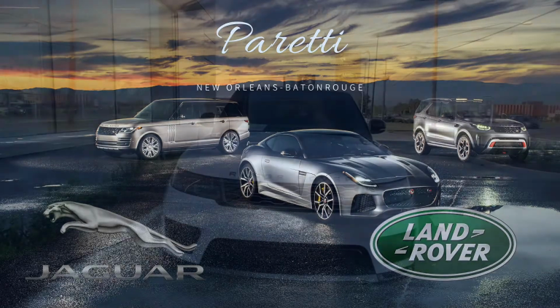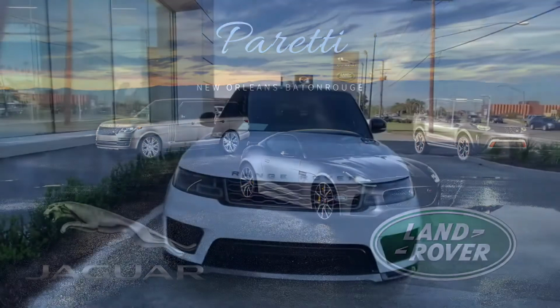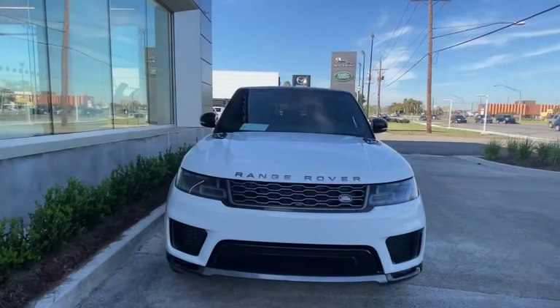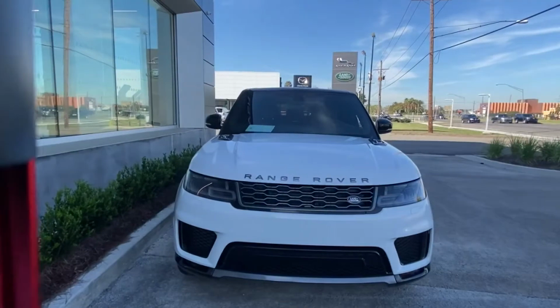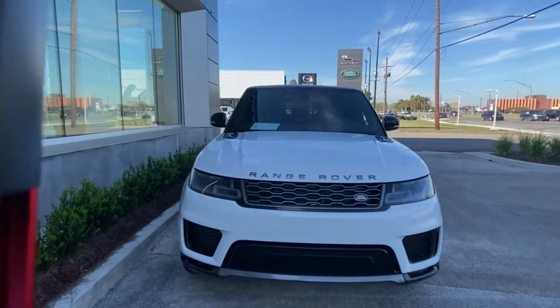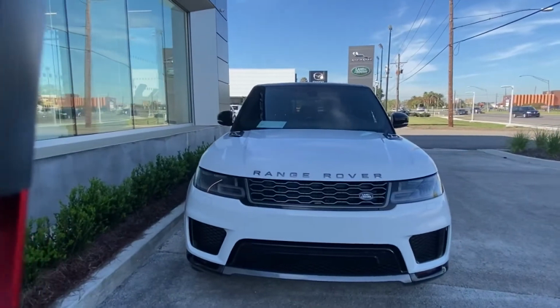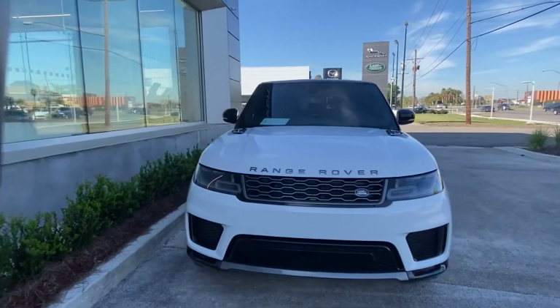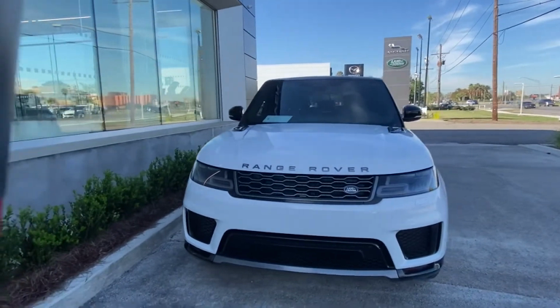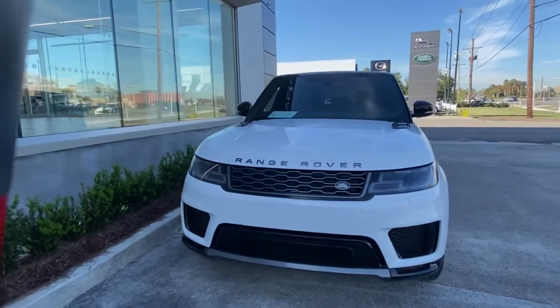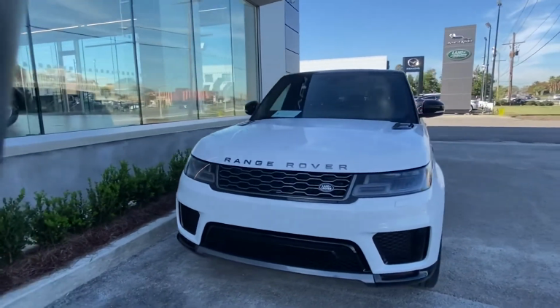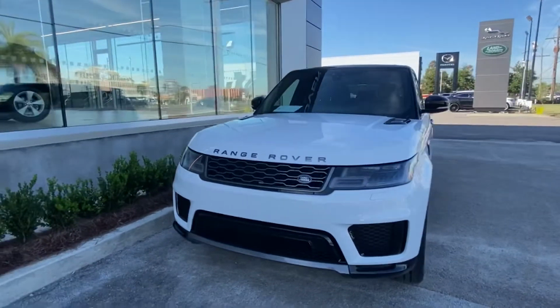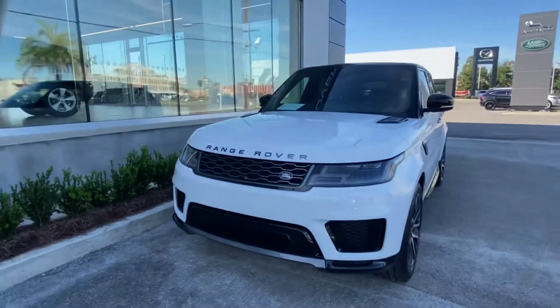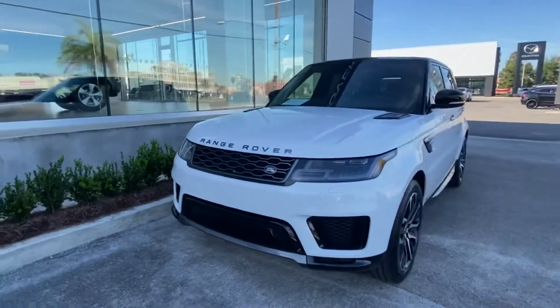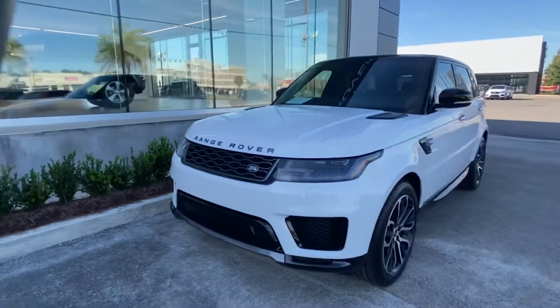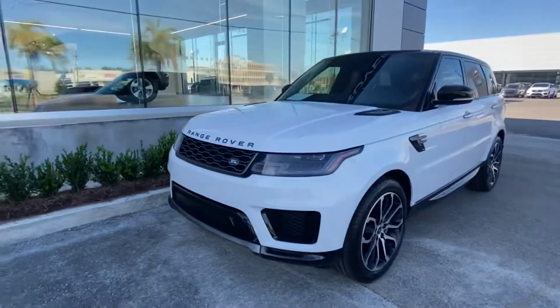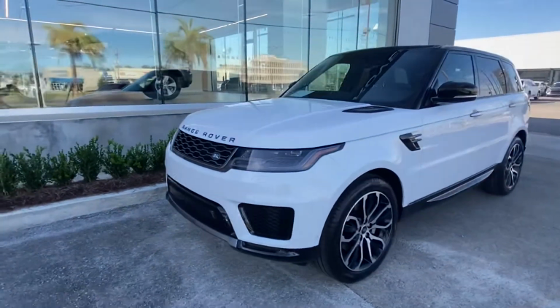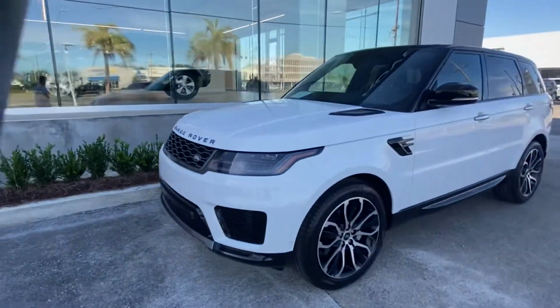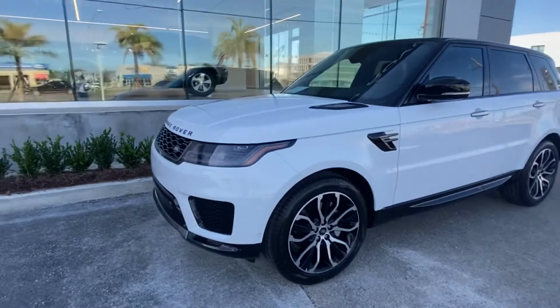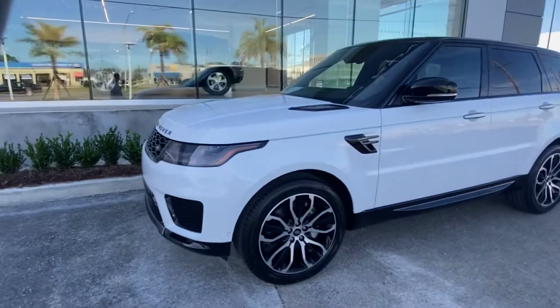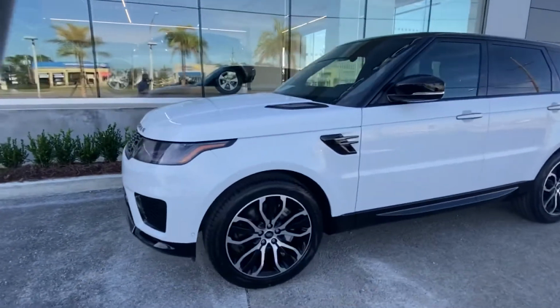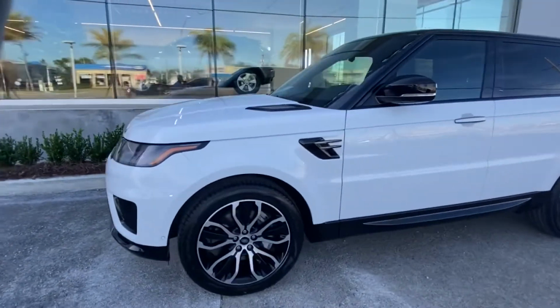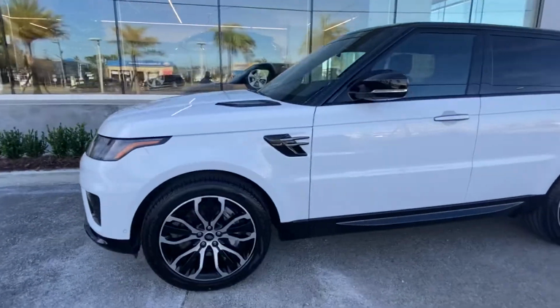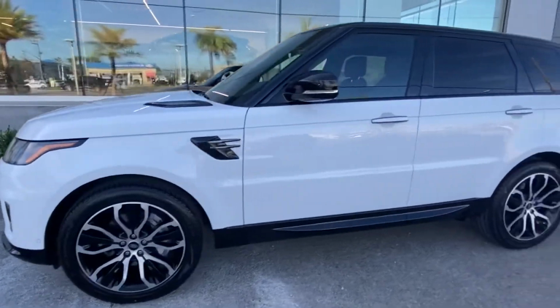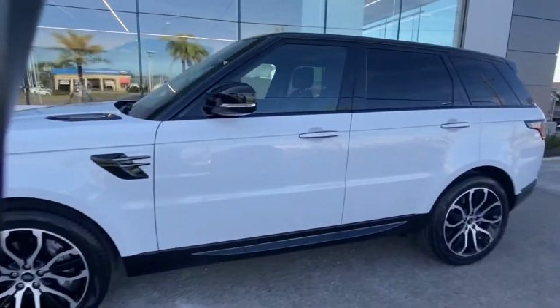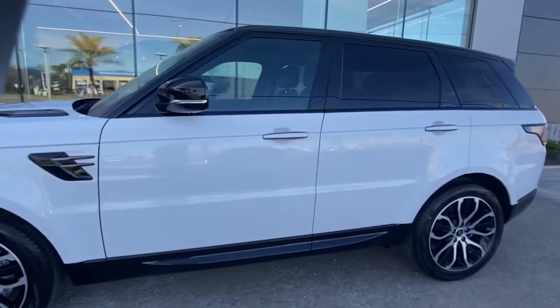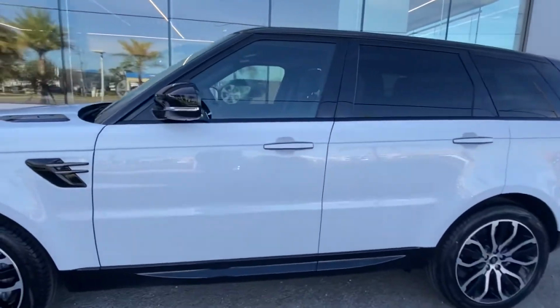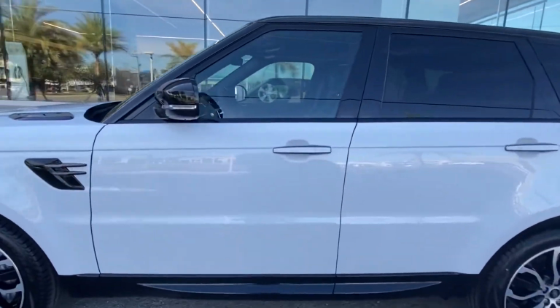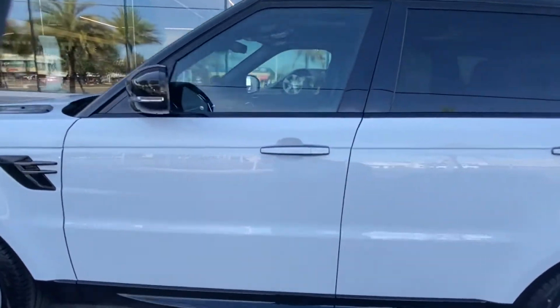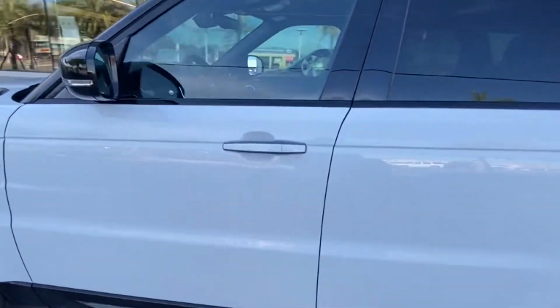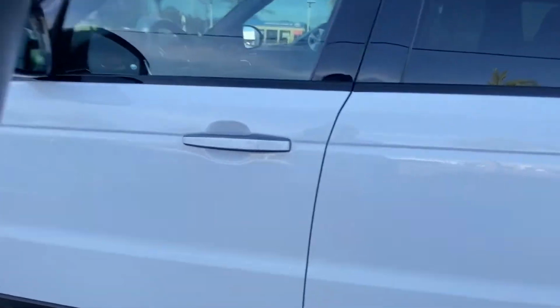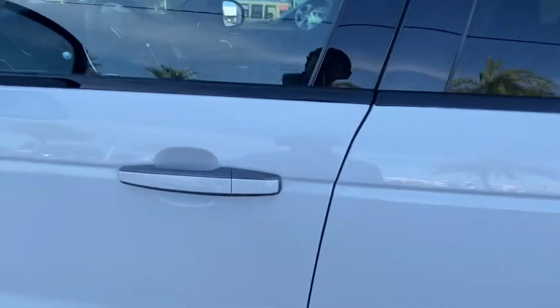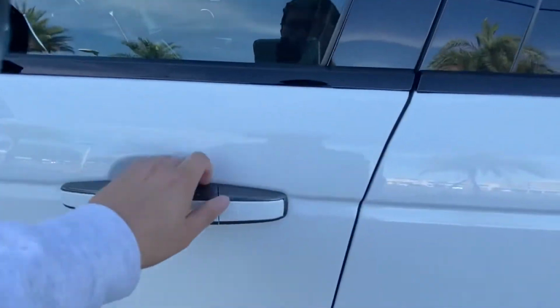Thank you for choosing Pretty Jaguar and Land Rover for your next vehicle purchase. Today we have a brand new 2022 Range Rover Sport HSE with a gorgeous Fuji White exterior. If you follow me to the interior of the vehicle...